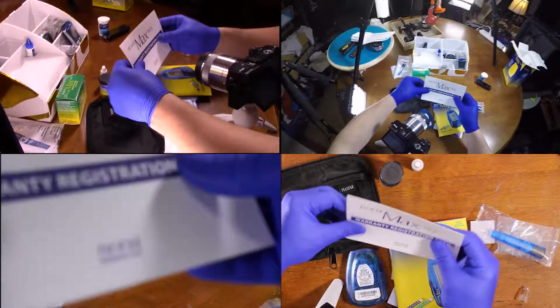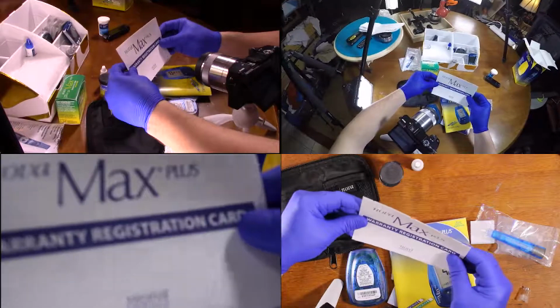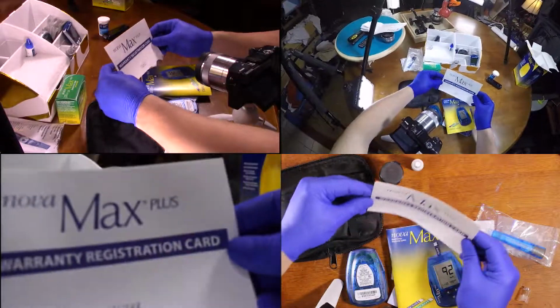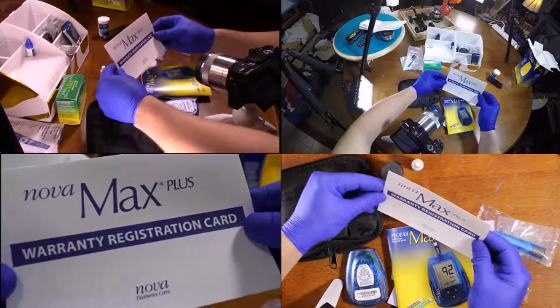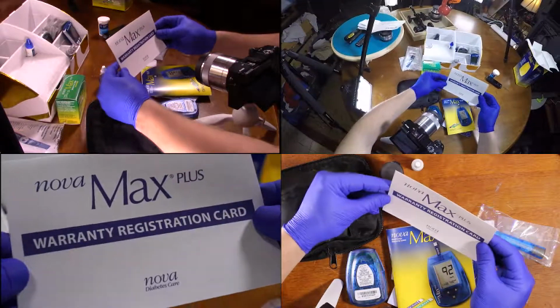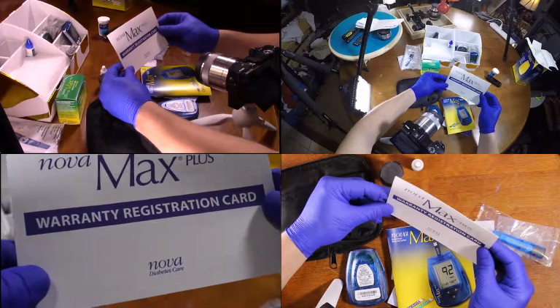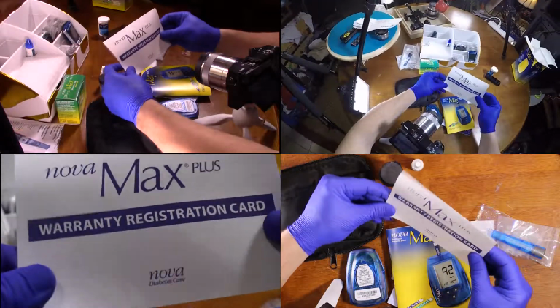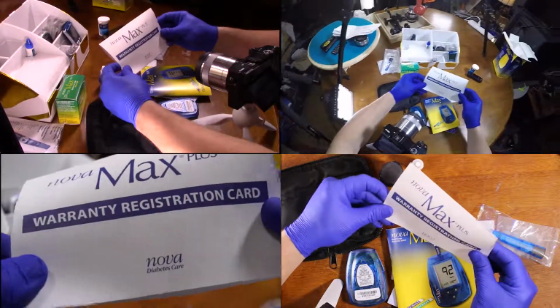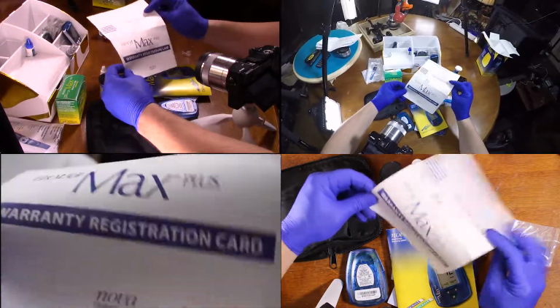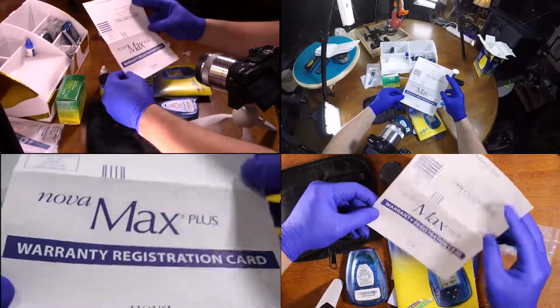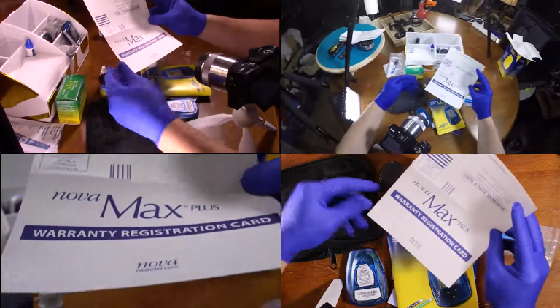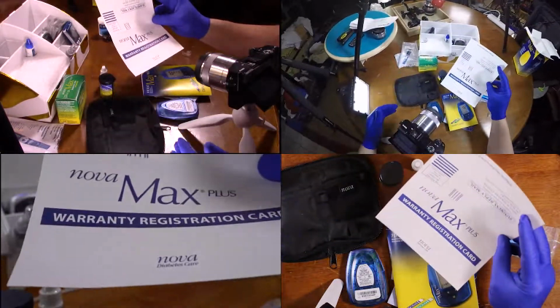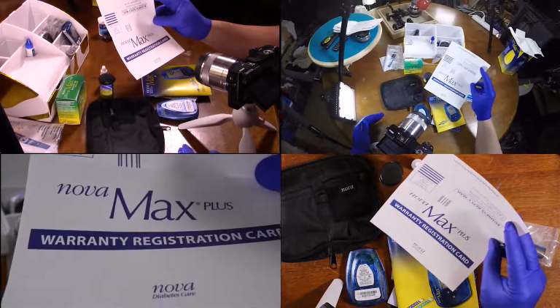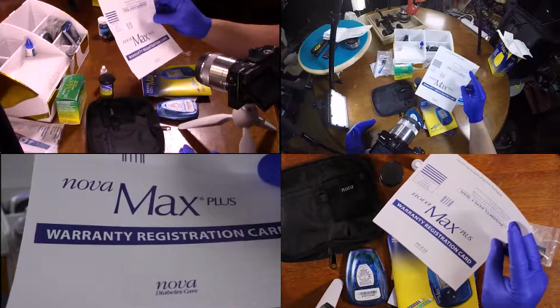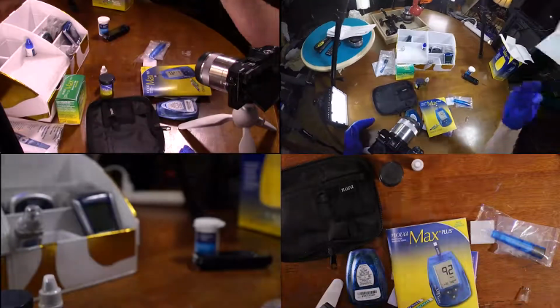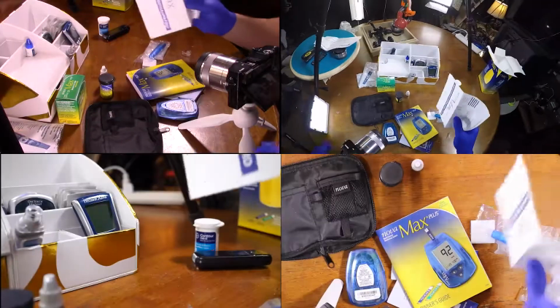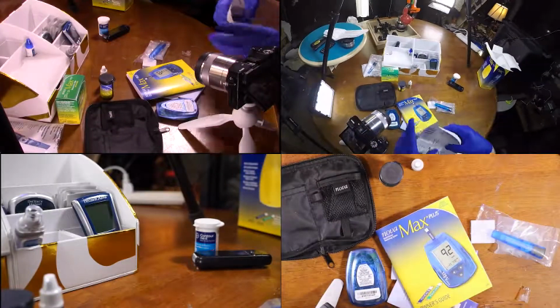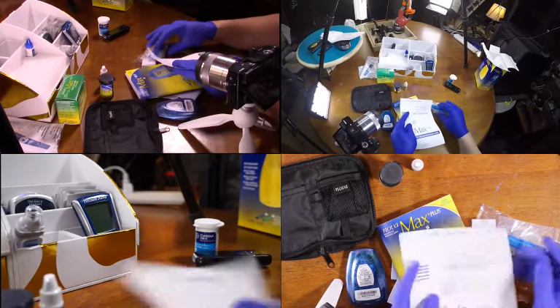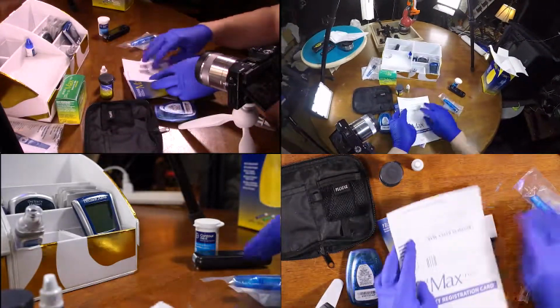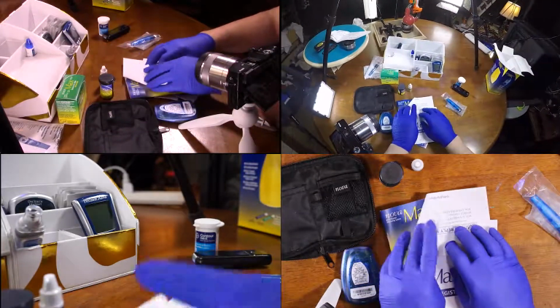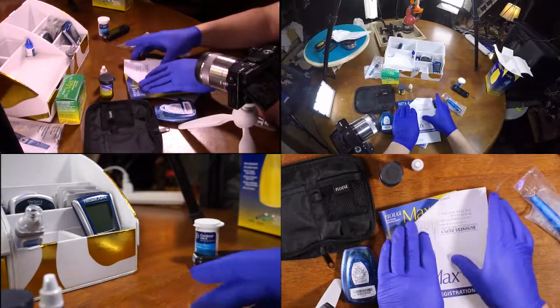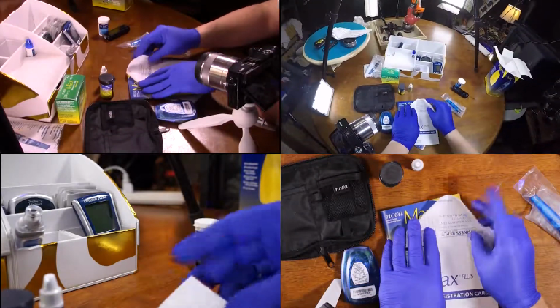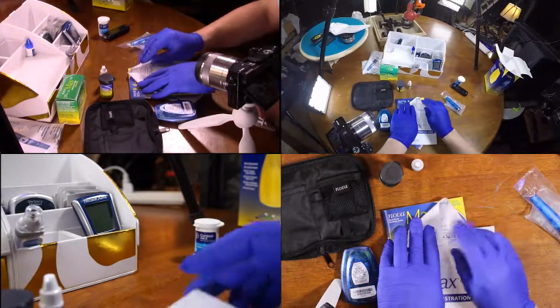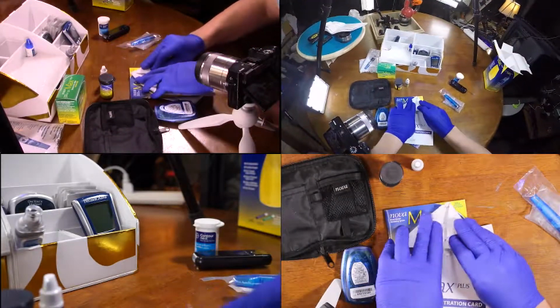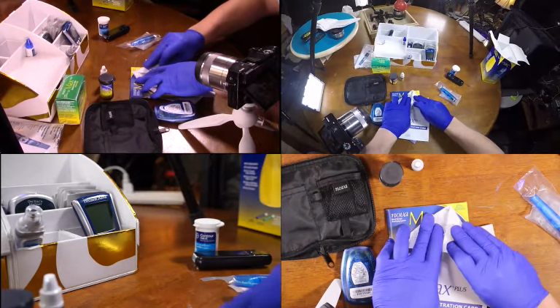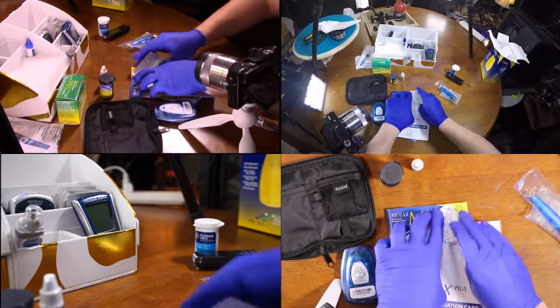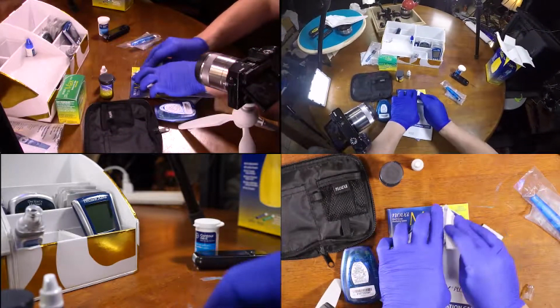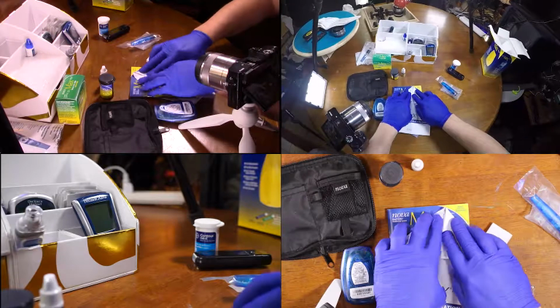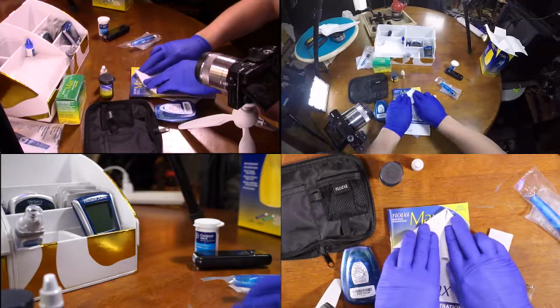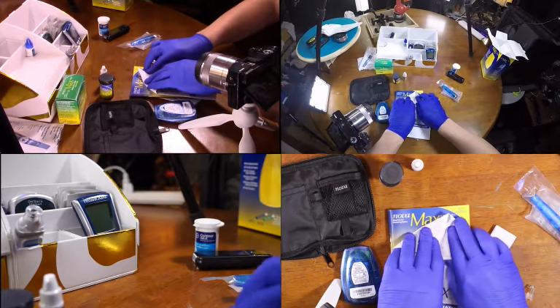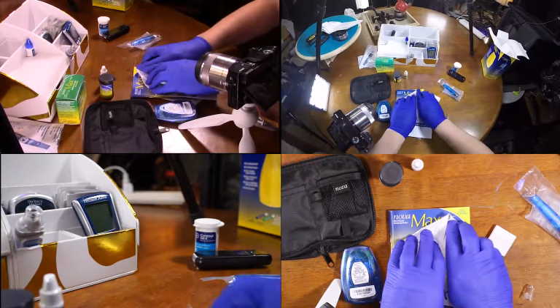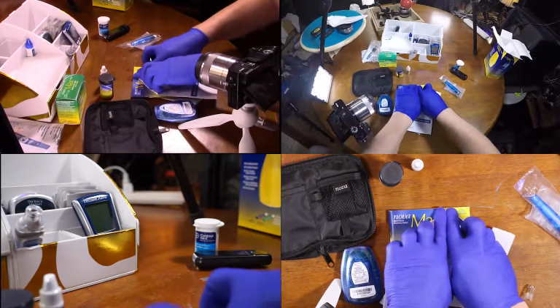A warranty — though I didn't spend much money, so I don't really care about a warranty. With this, it's very important to go ahead and fold these edges for the warranty to take effect.